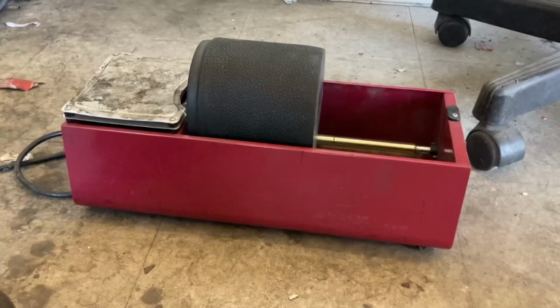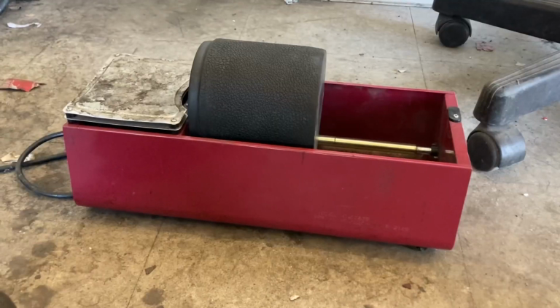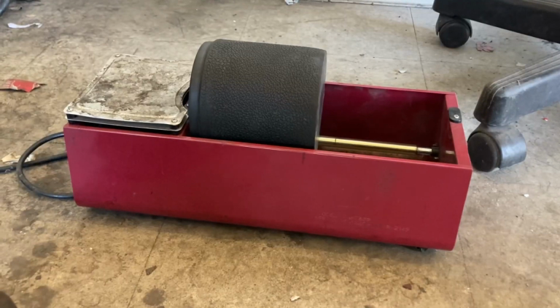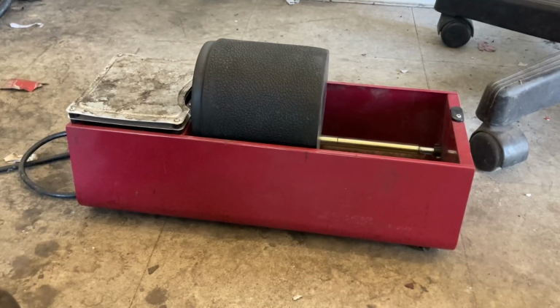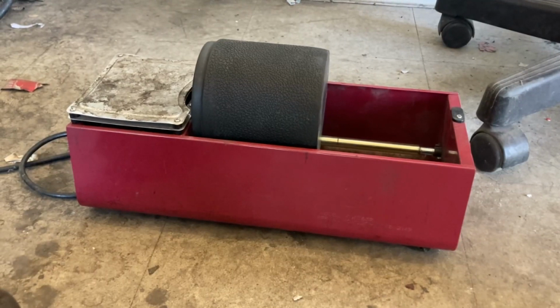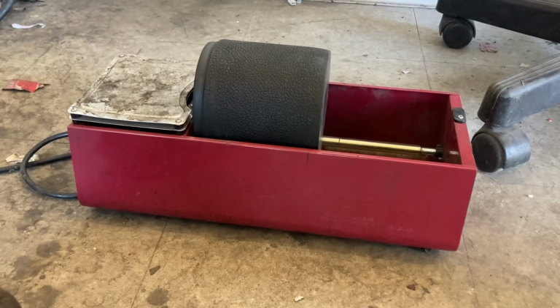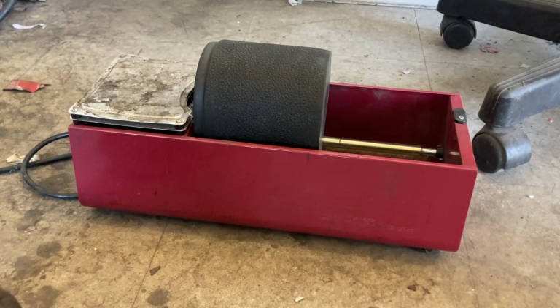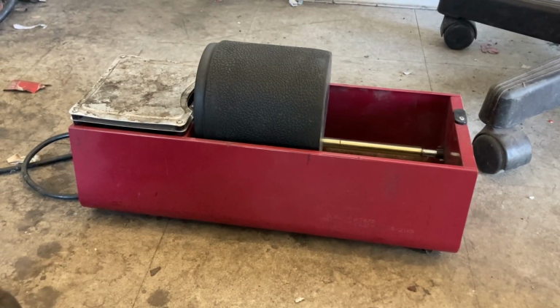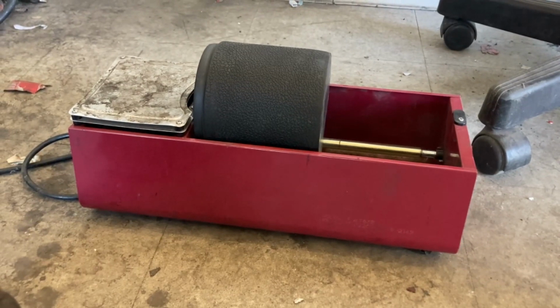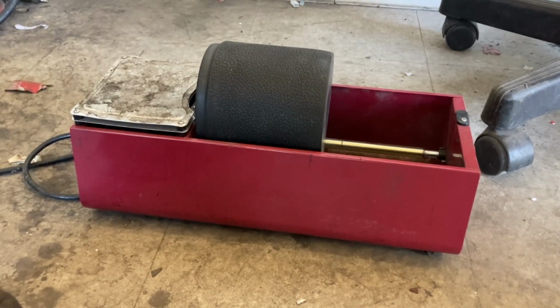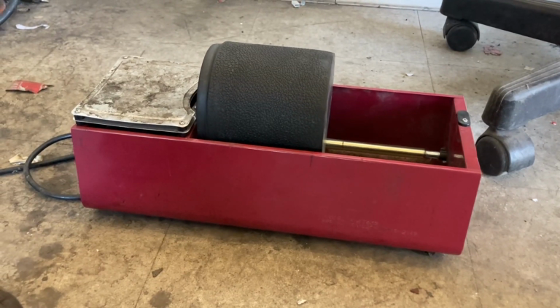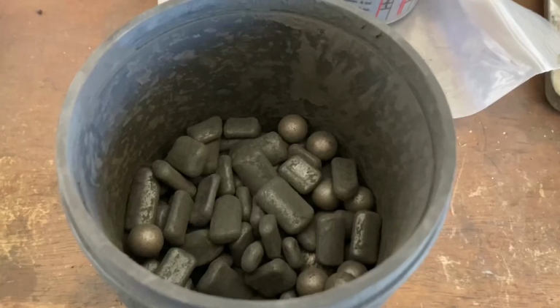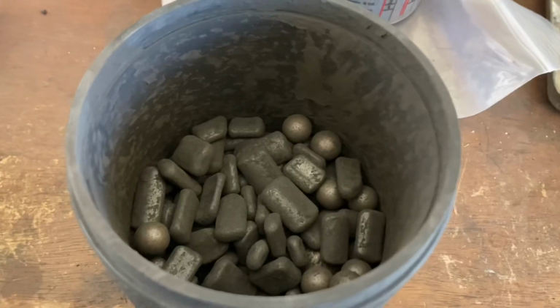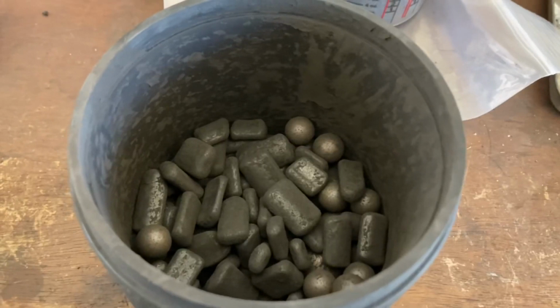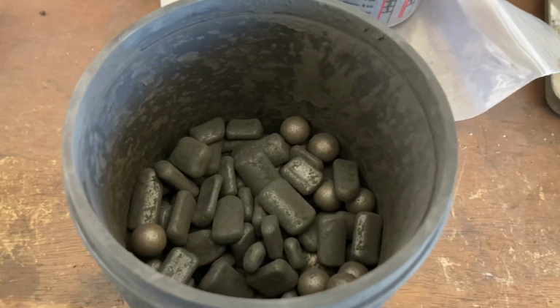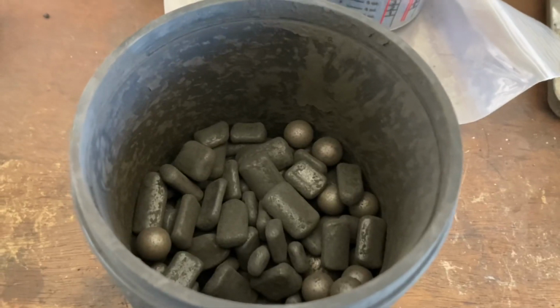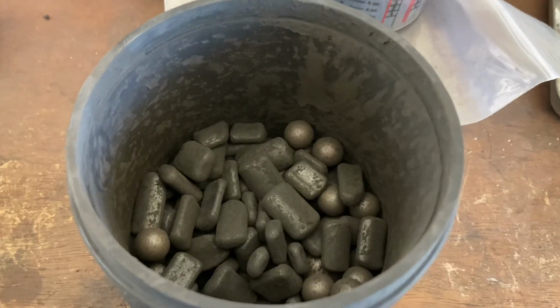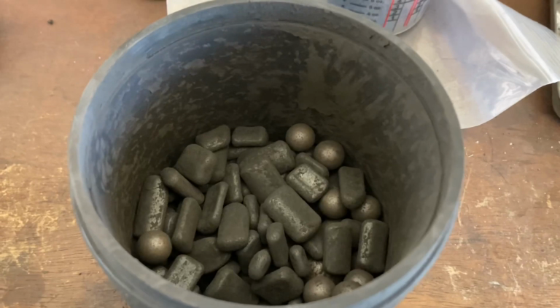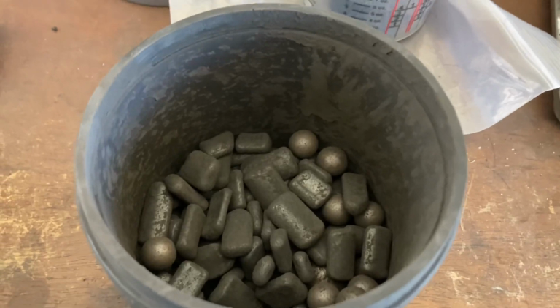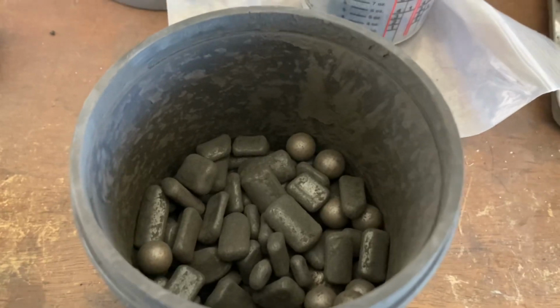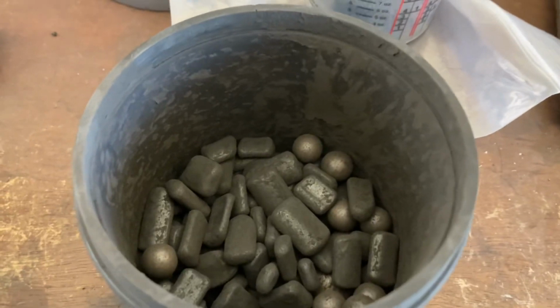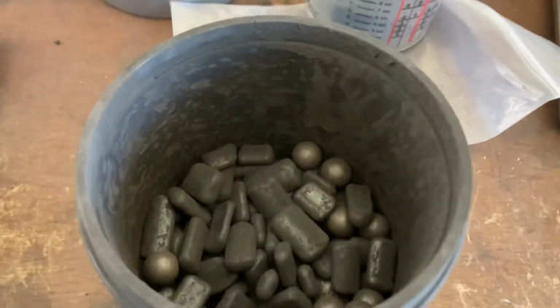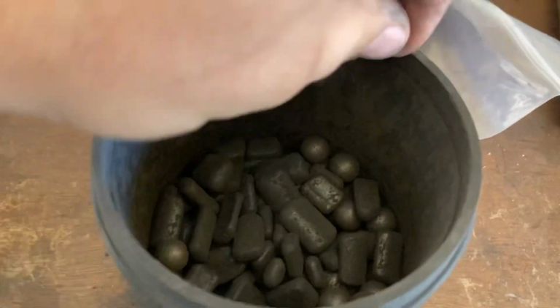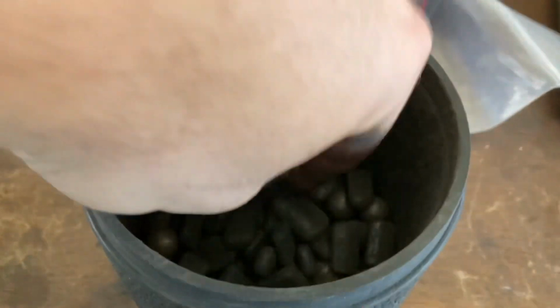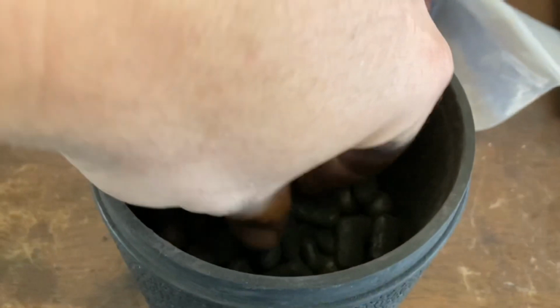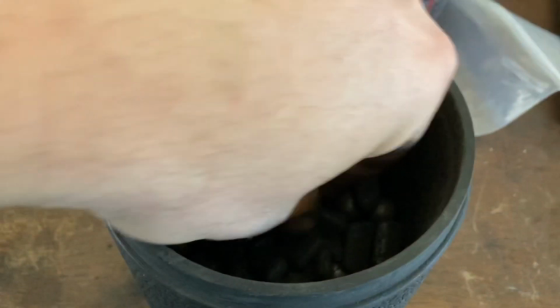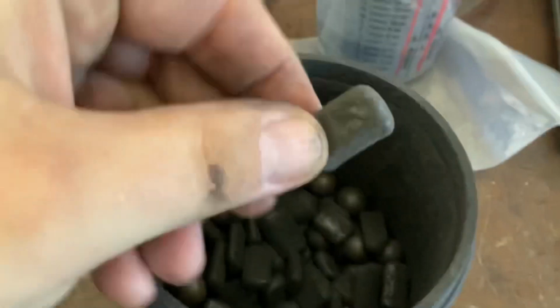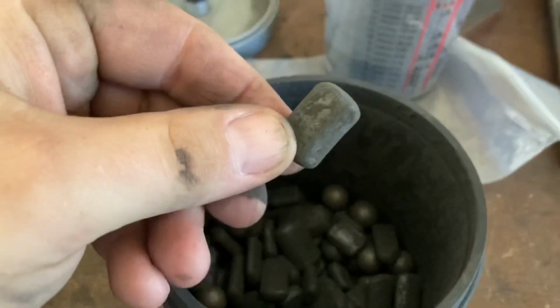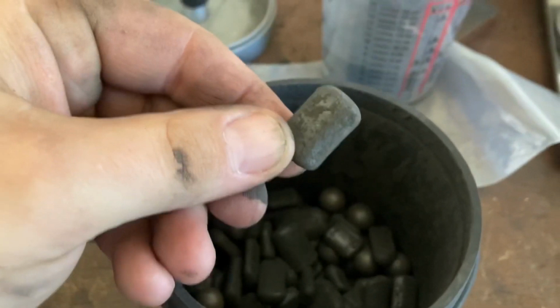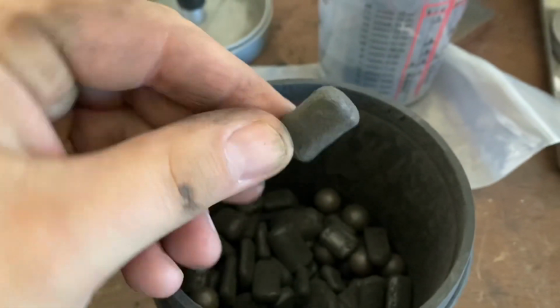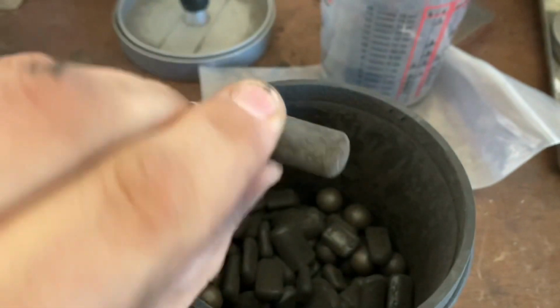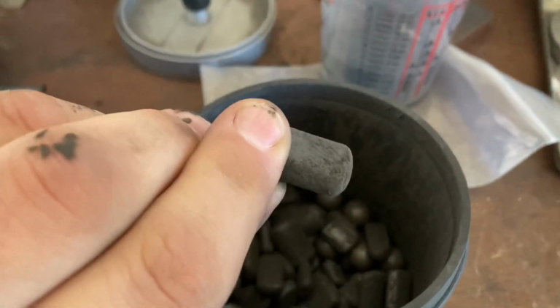Get one of these cheap Harbor Freight rock tumblers. Fill up the jar halfway with lead musket balls and cut up pieces of lead wheel weight.